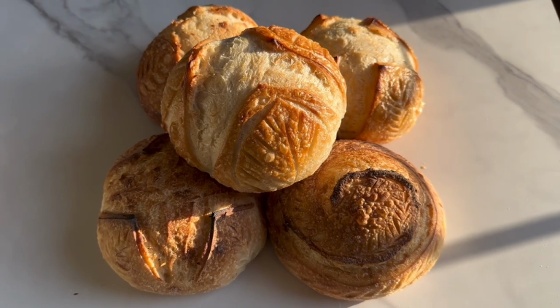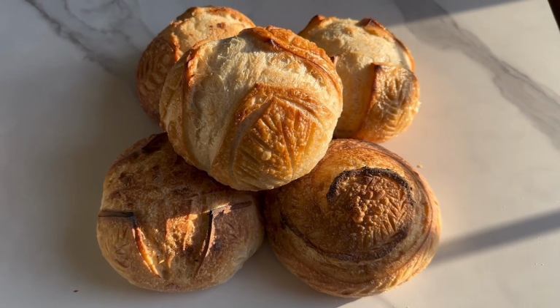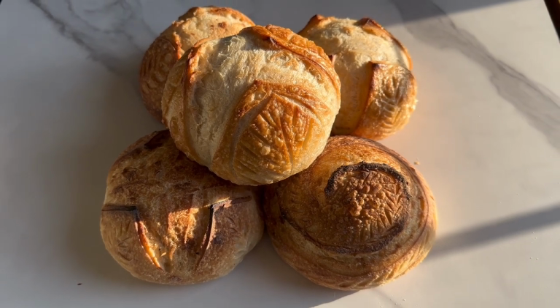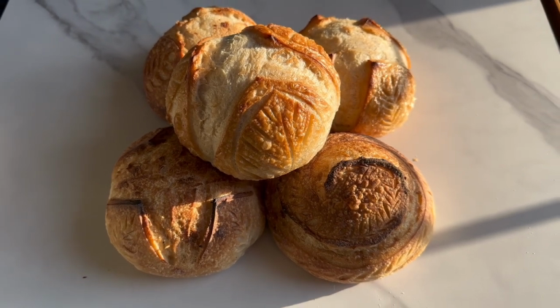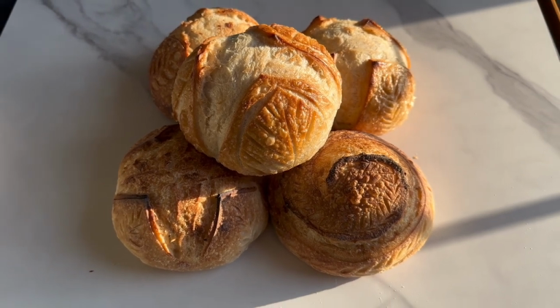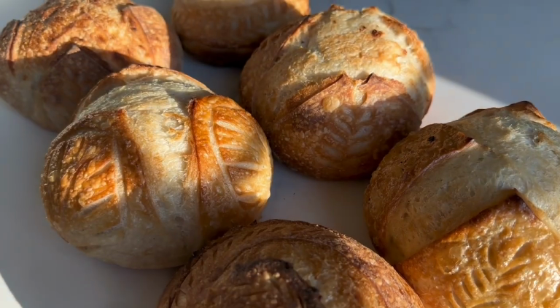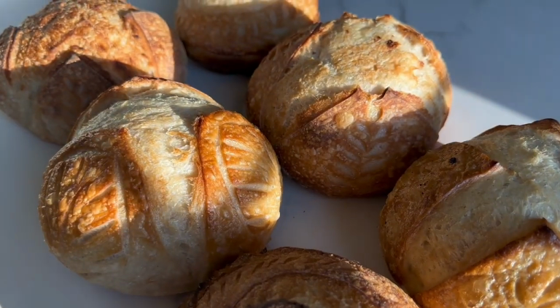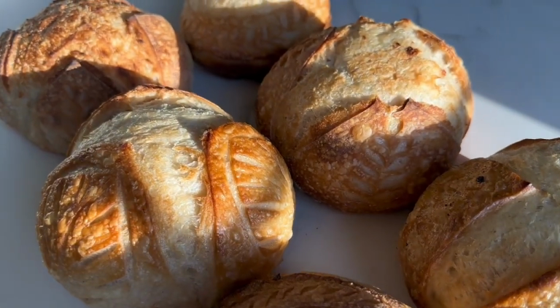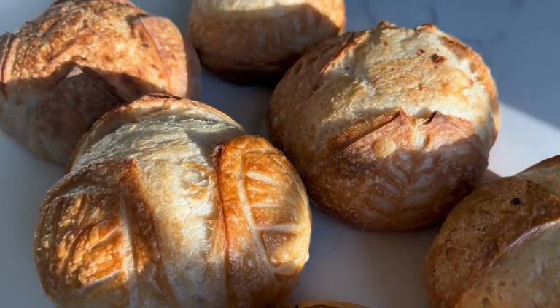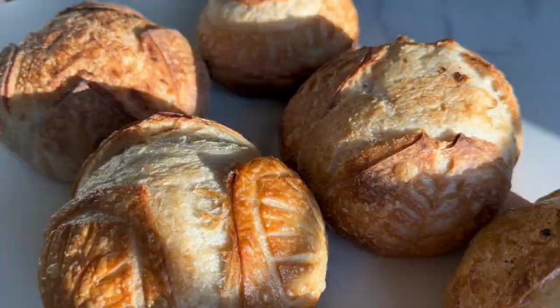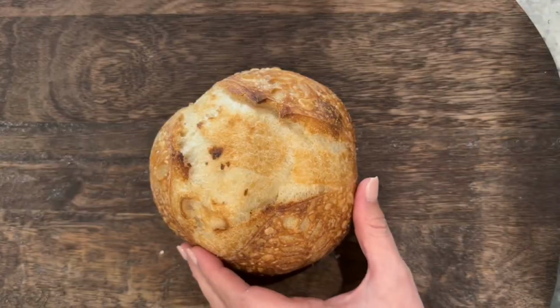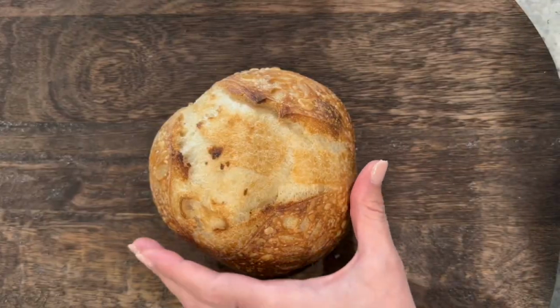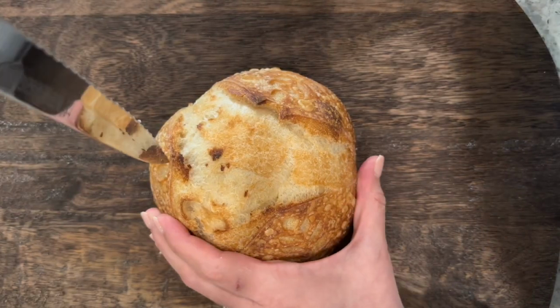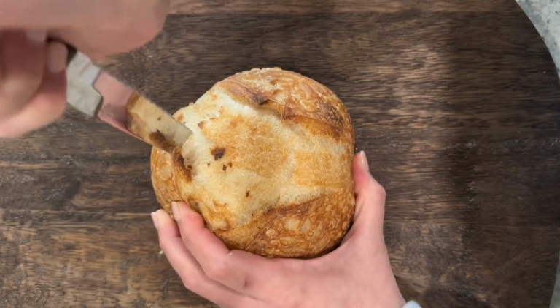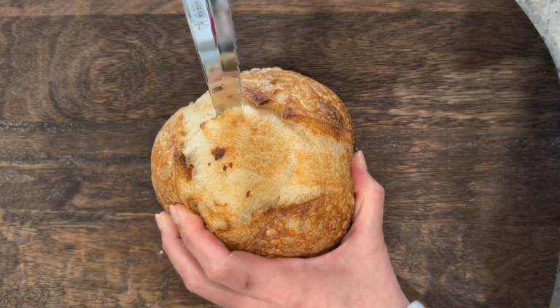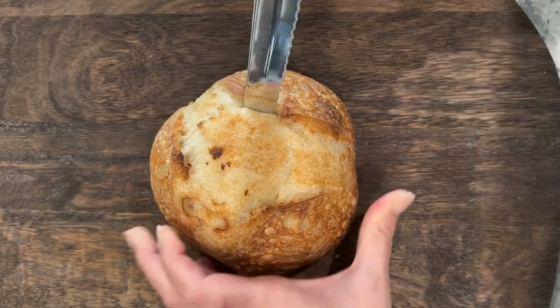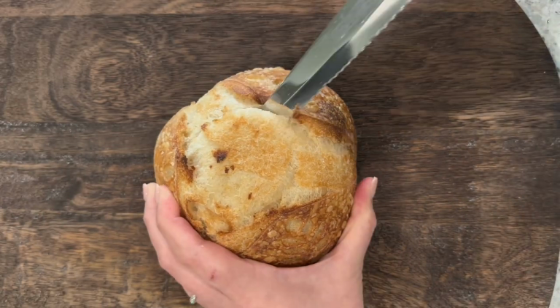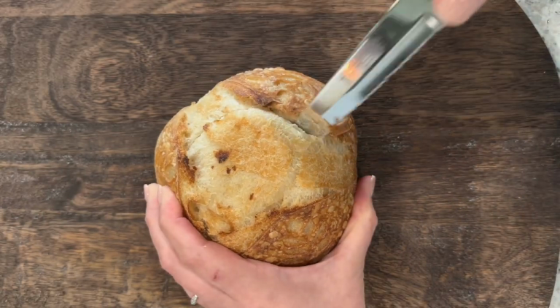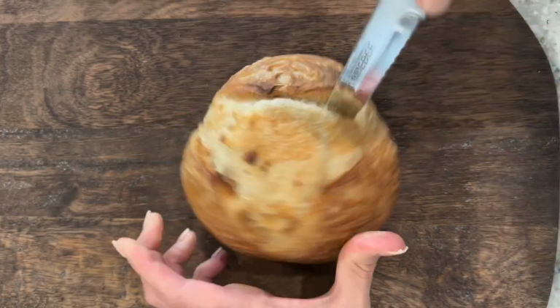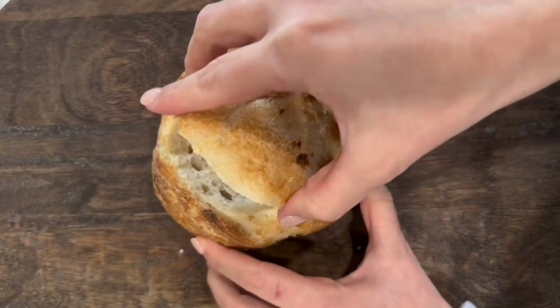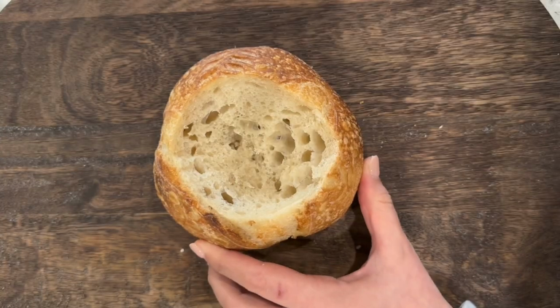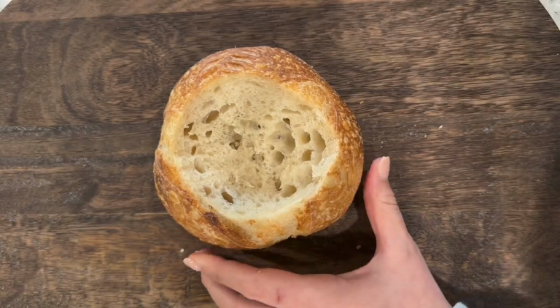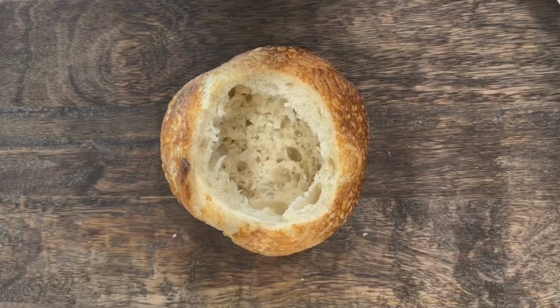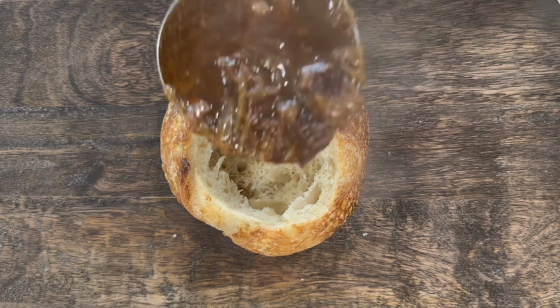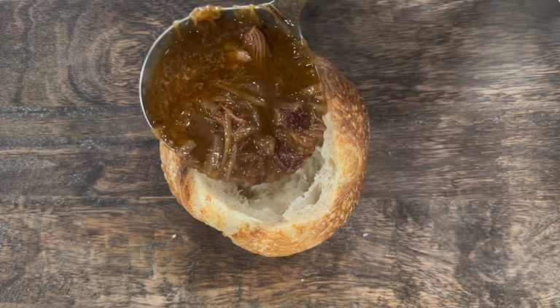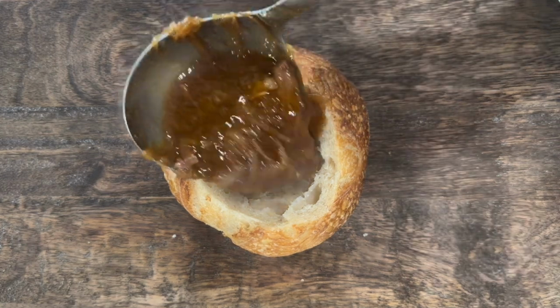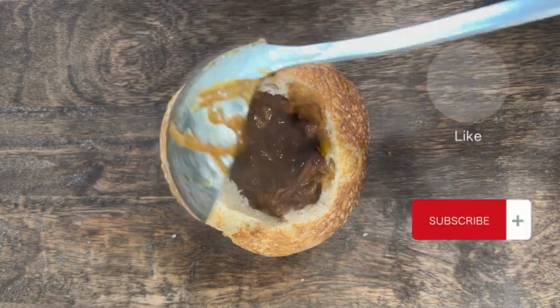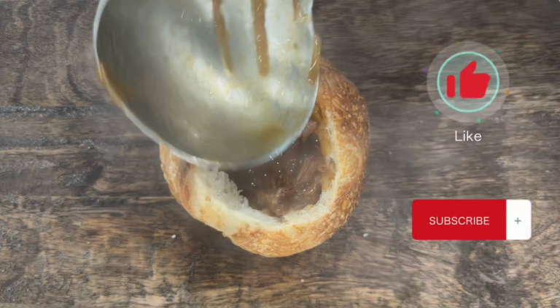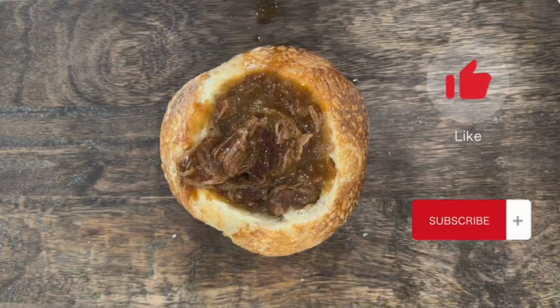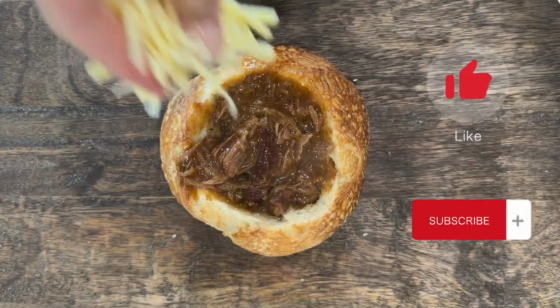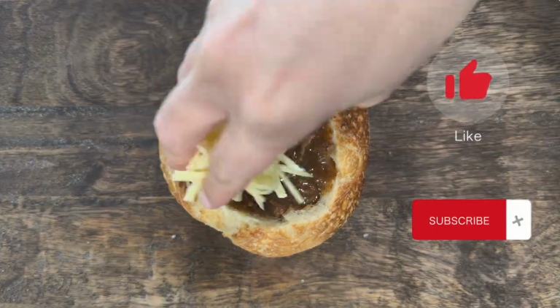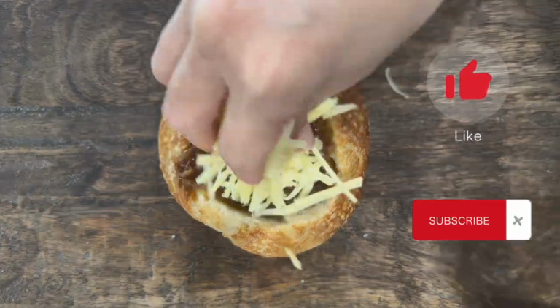You can serve these as perfectly sized personal sourdough loaves, or cut out the center, hollow the bread out, and serve it as a bread bowl for soup. Comment below what your favorite soup is and don't forget to like and subscribe.